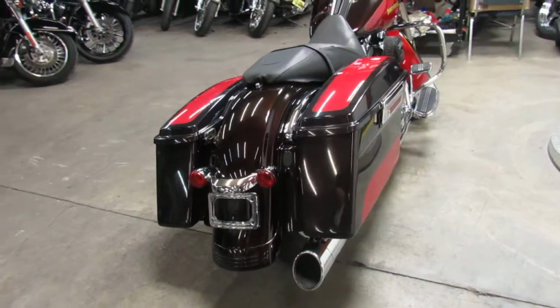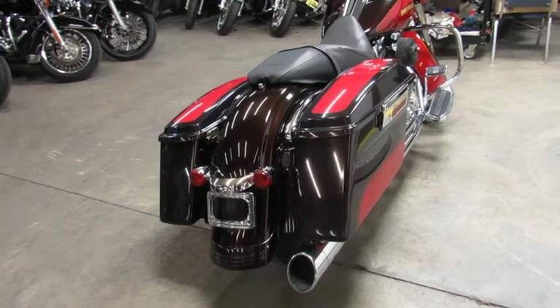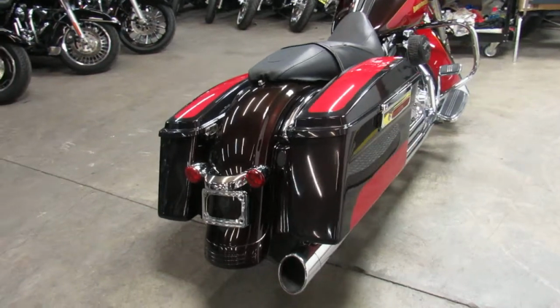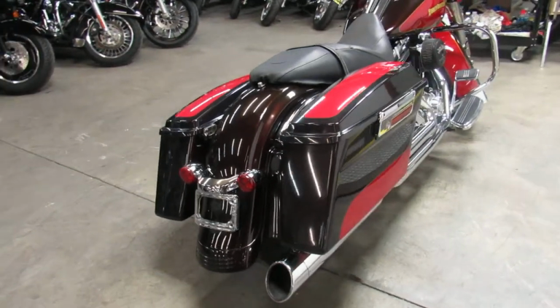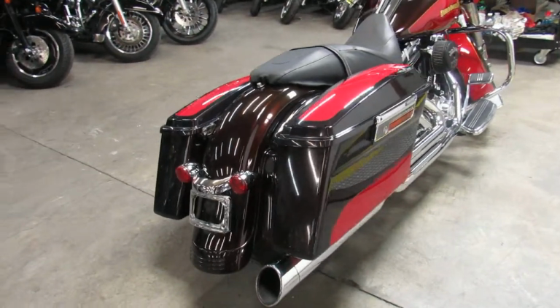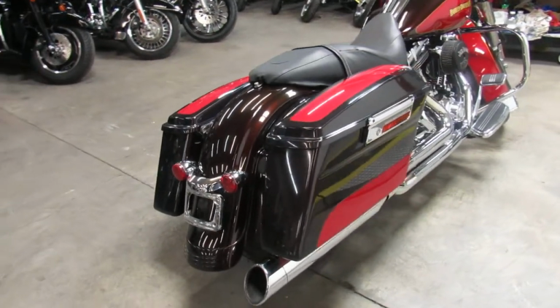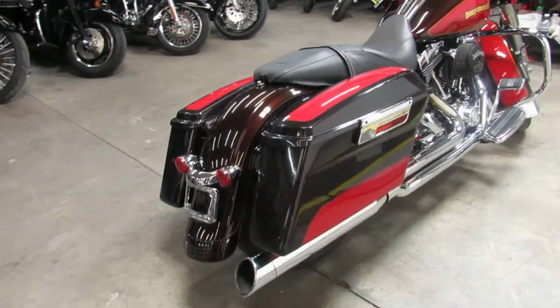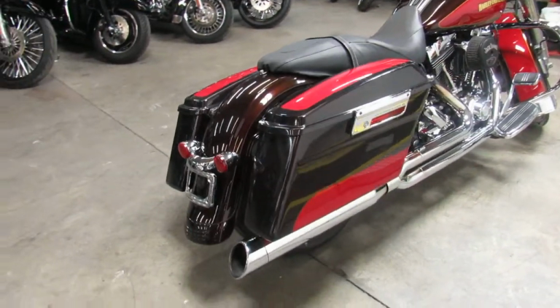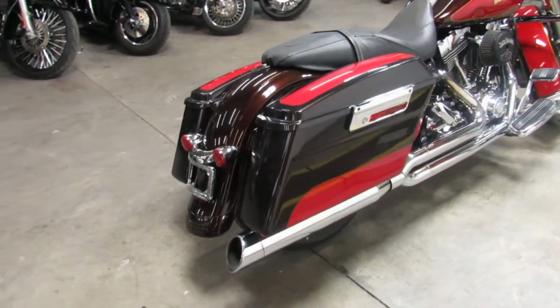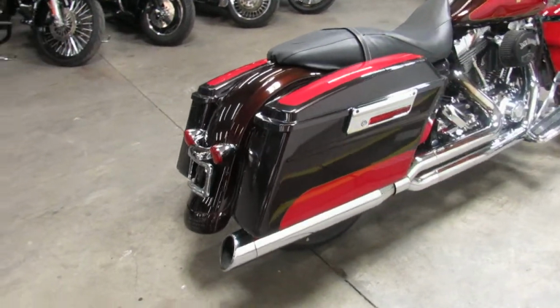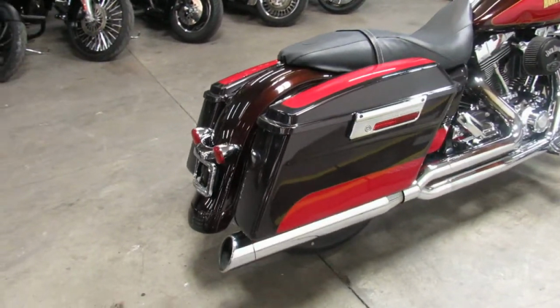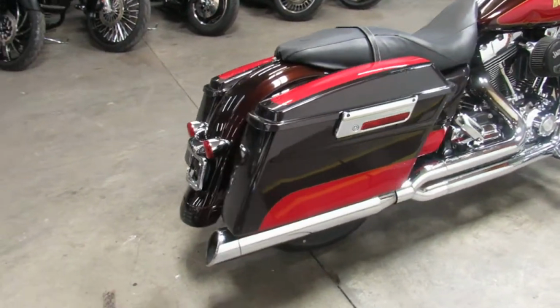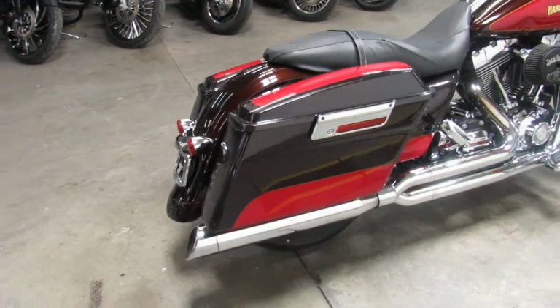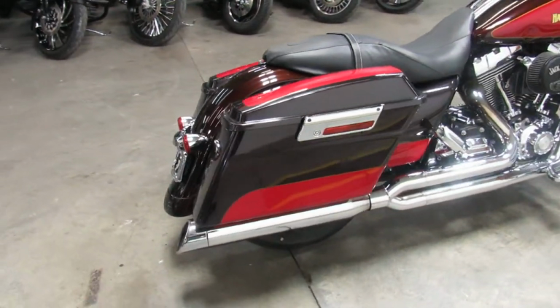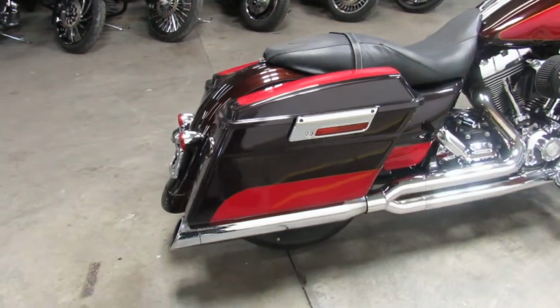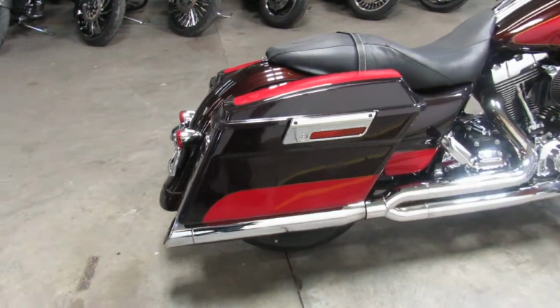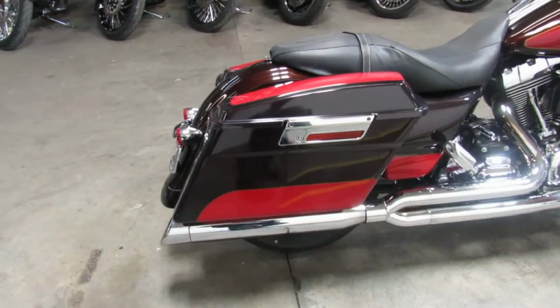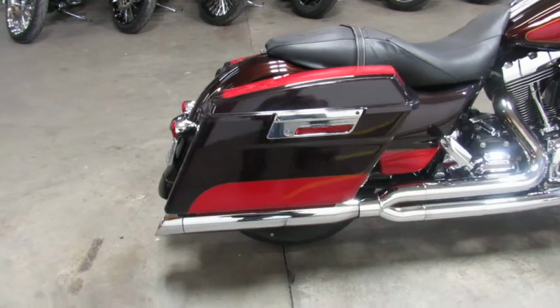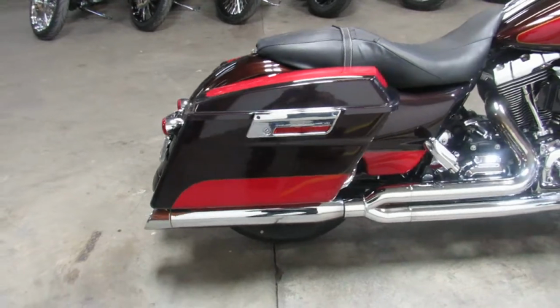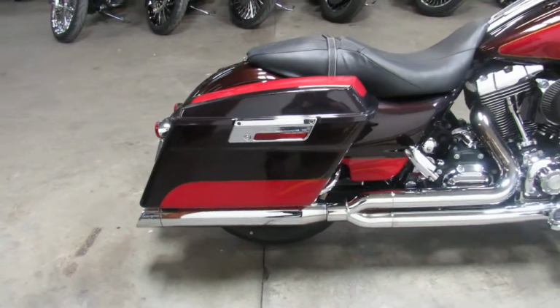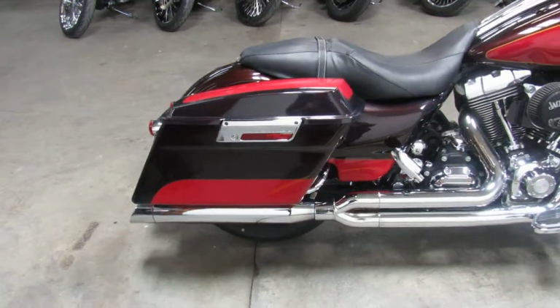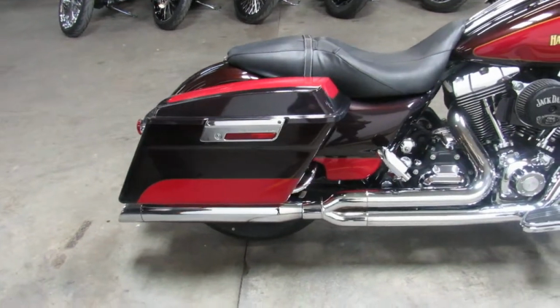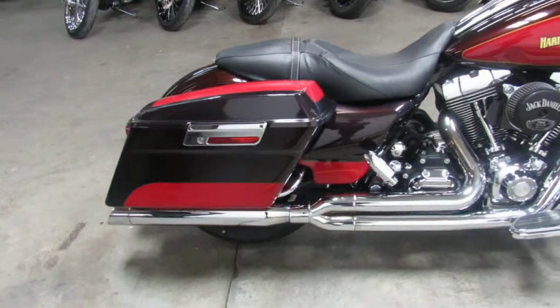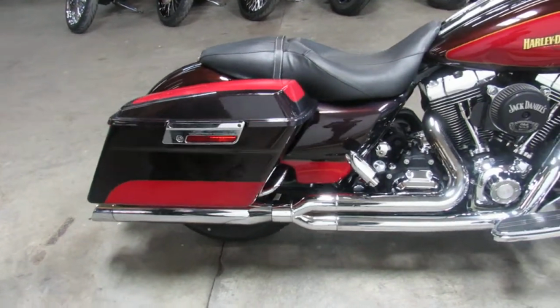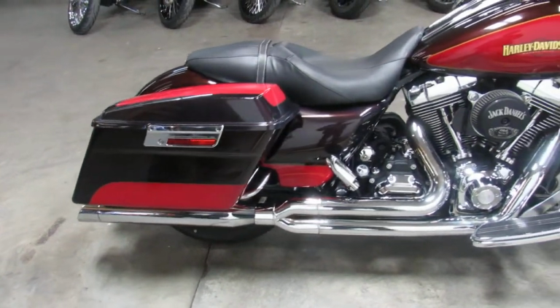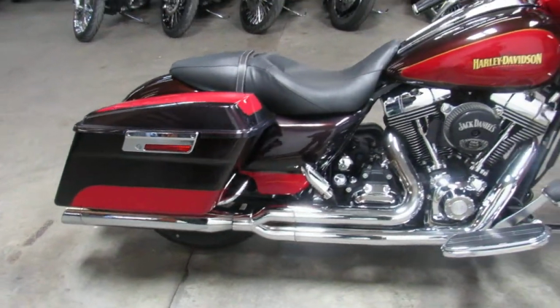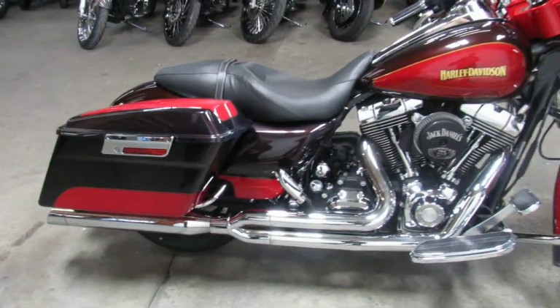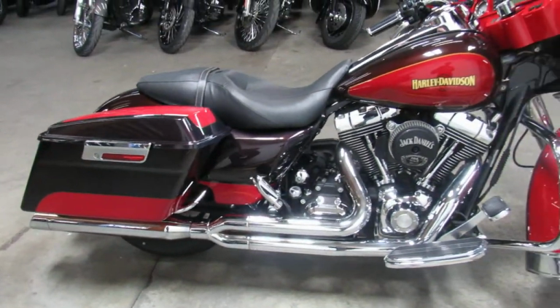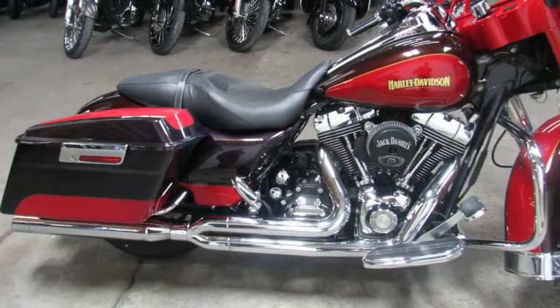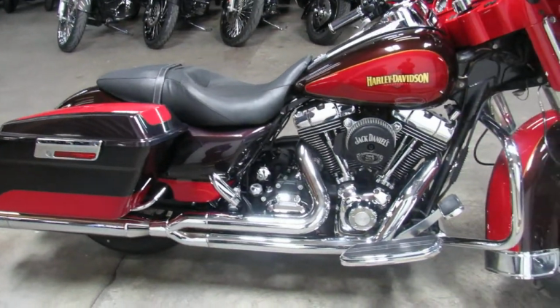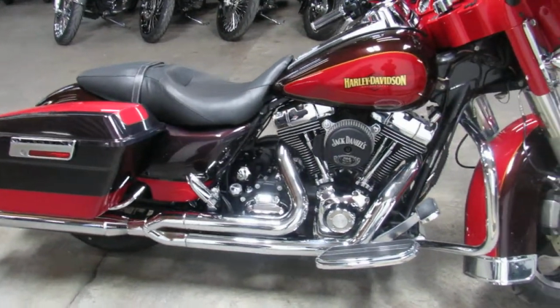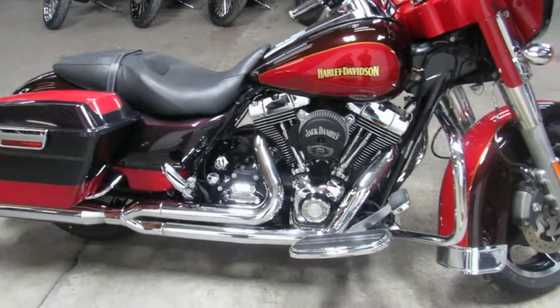This one here is a 2010 Street Glide. You guys can stand out from the crowd on this one. It's got the two-tone paint, tons of chrome, runs strong, needs nothing.